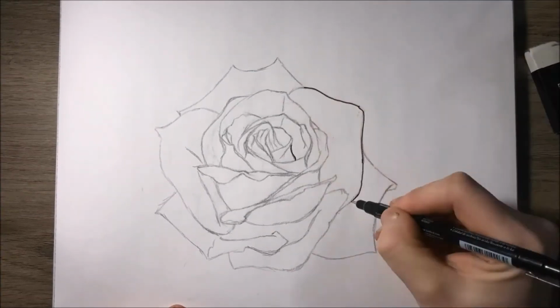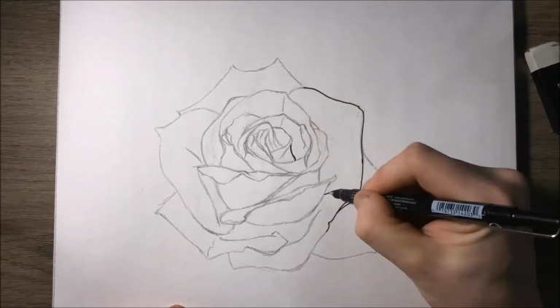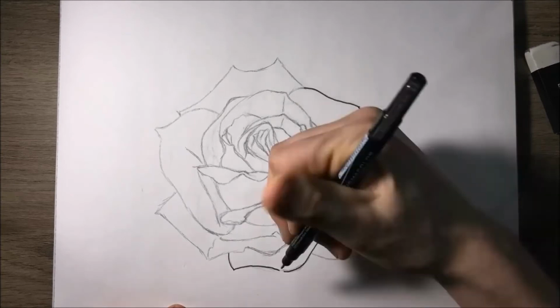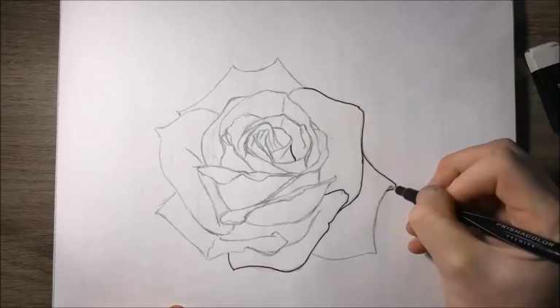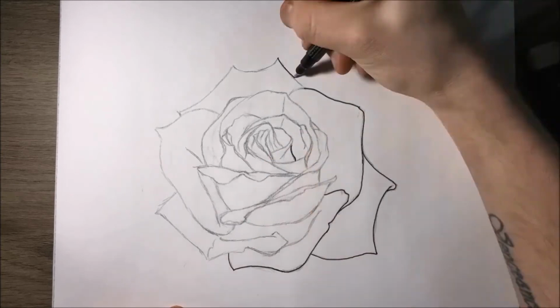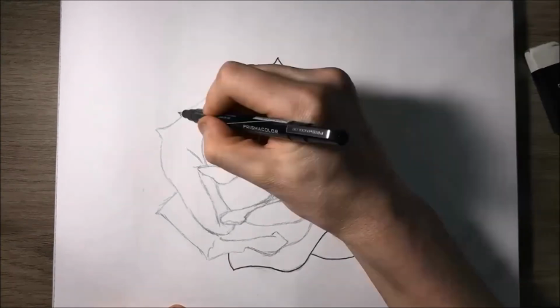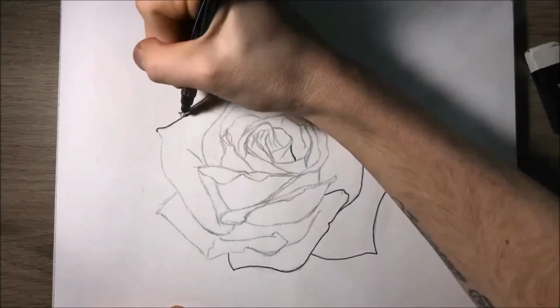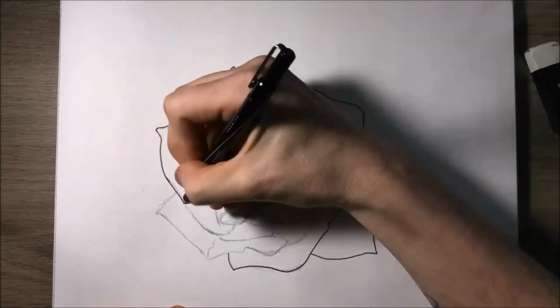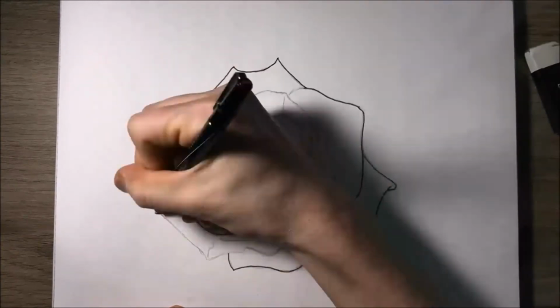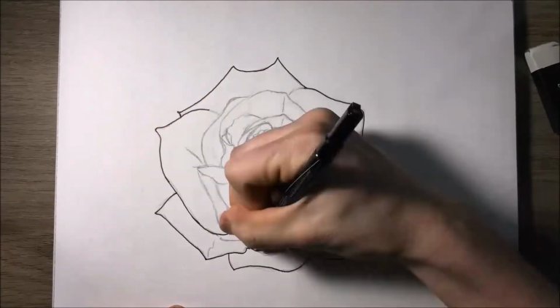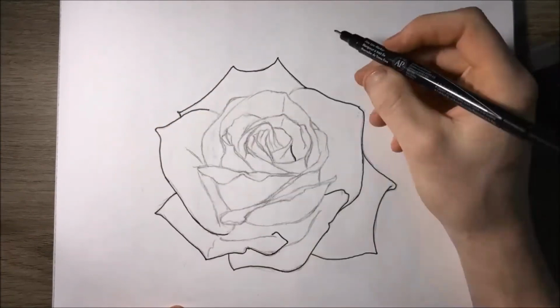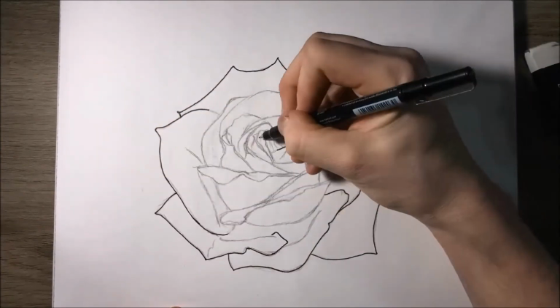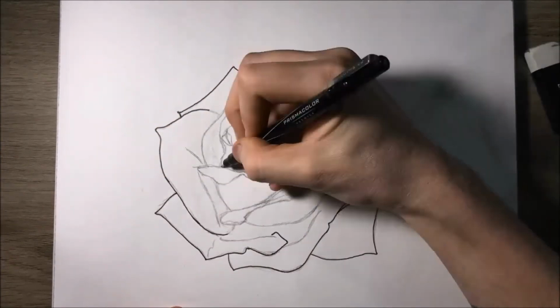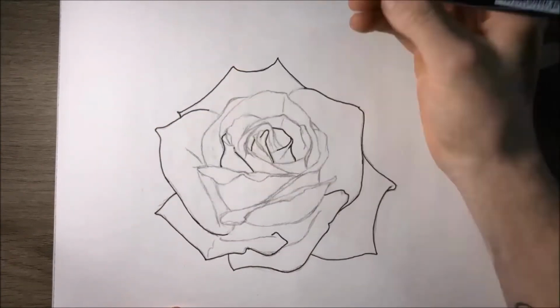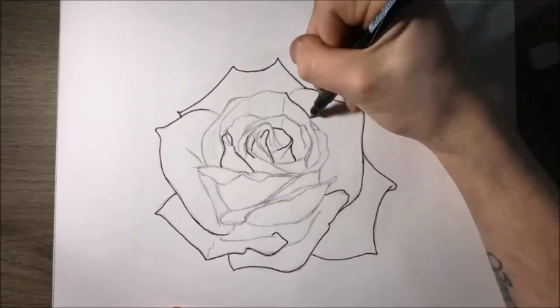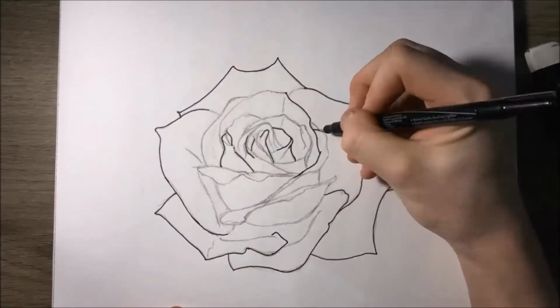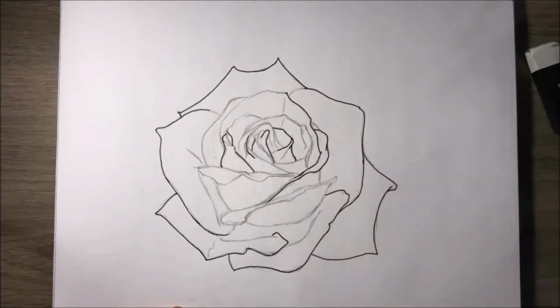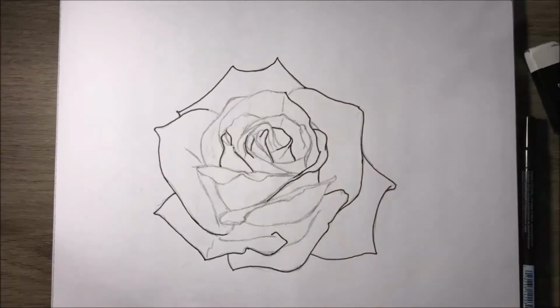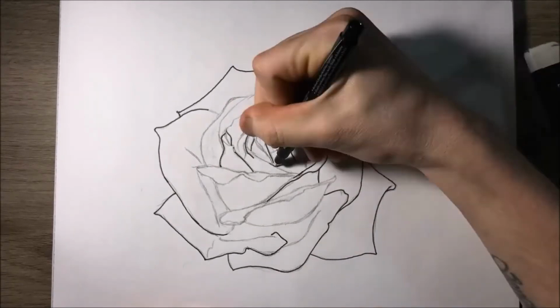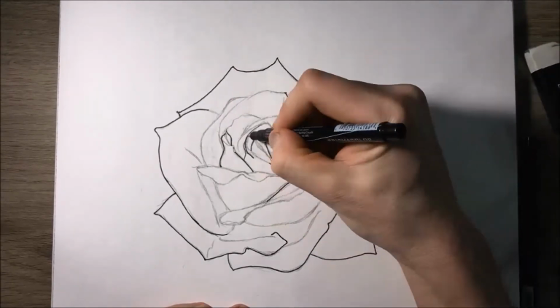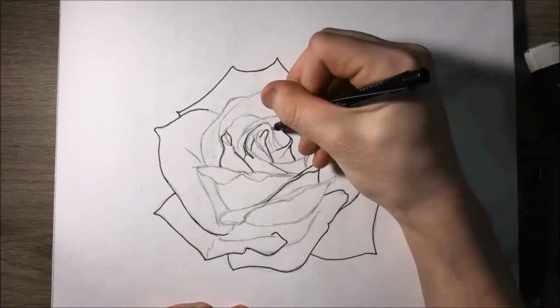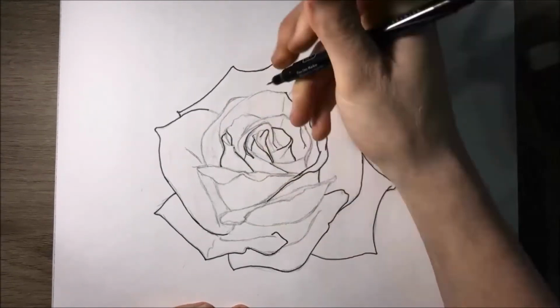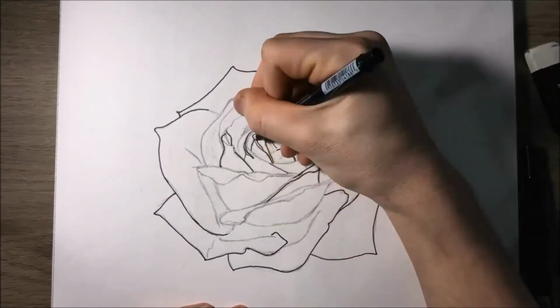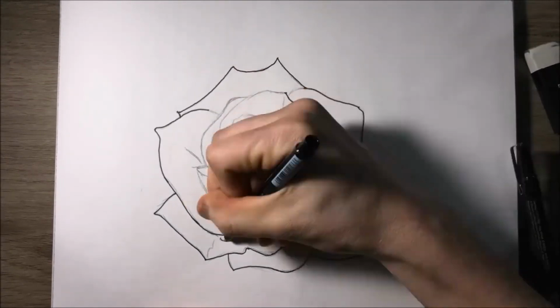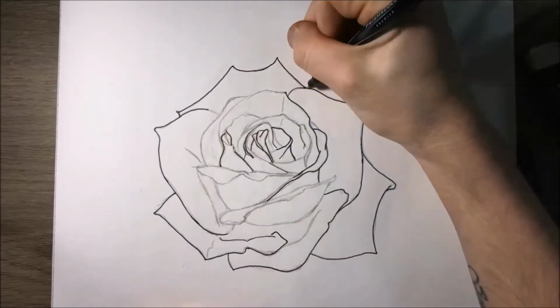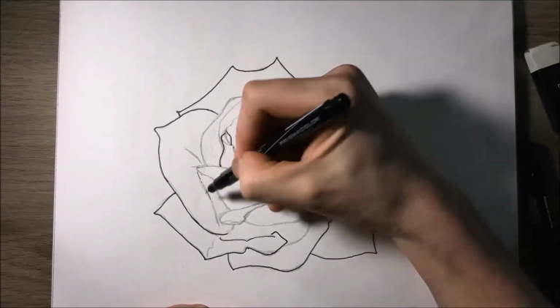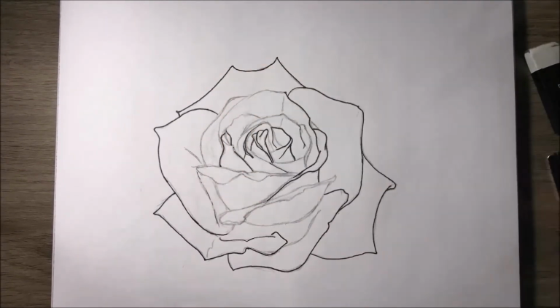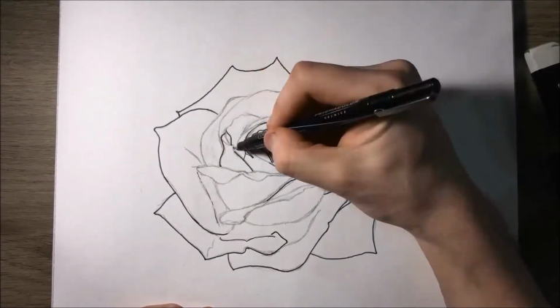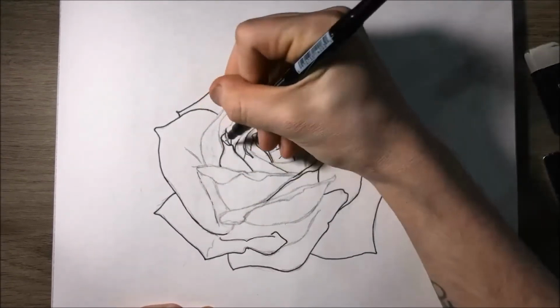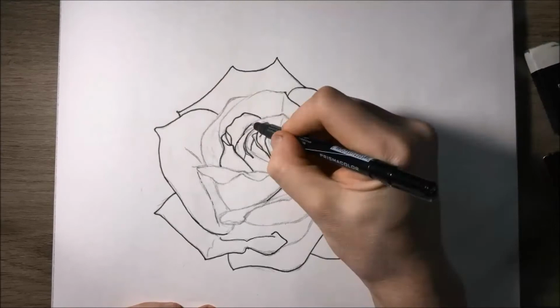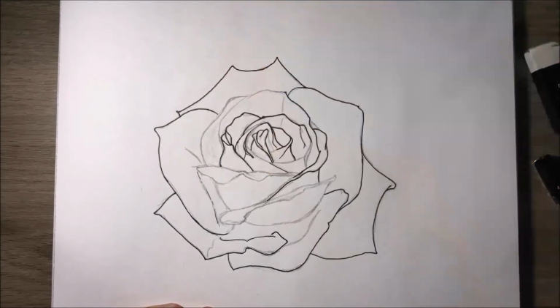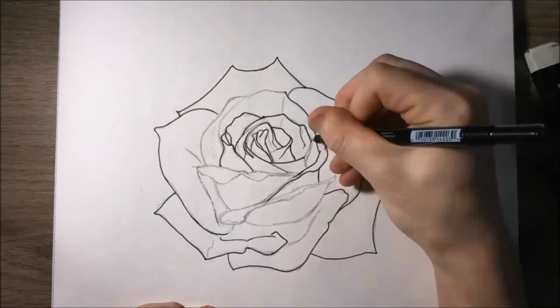After this, I went around the entire drawing with a brush pen just to thicken up some of the outlines, and I also went around the entire outside of the rose to make those lines a bit darker.